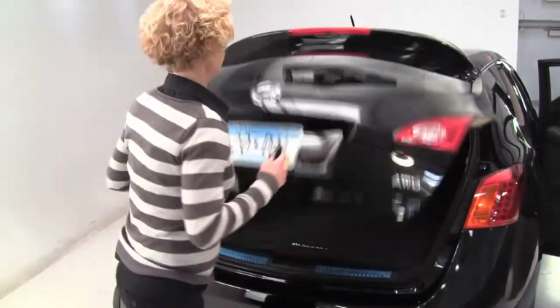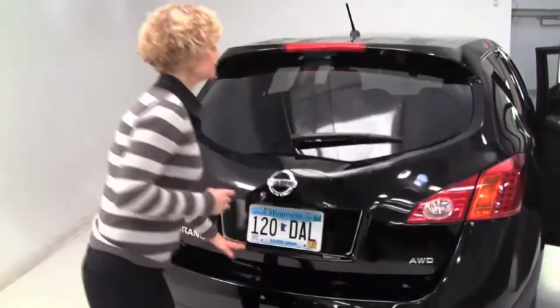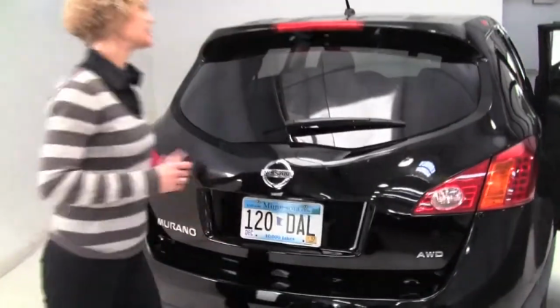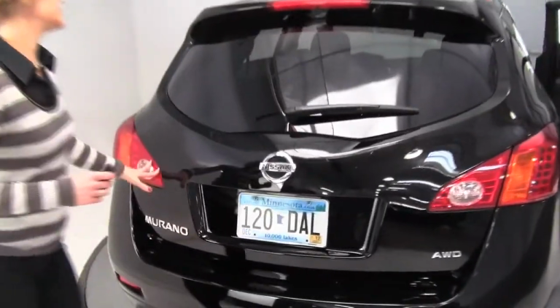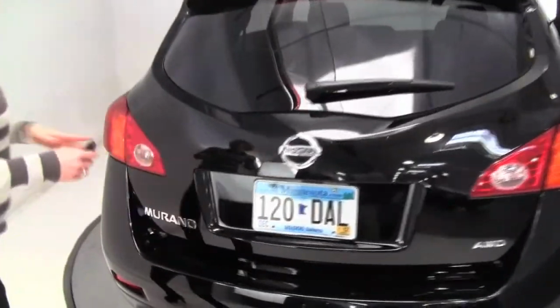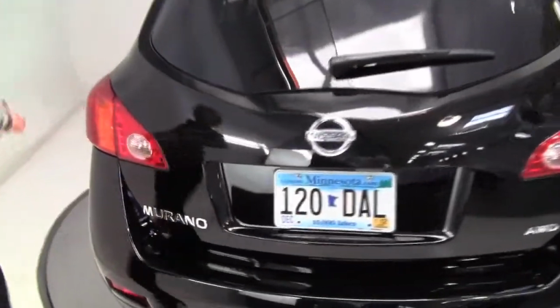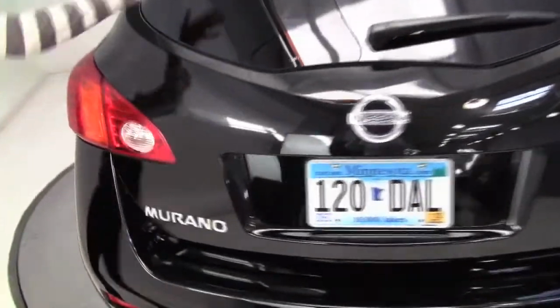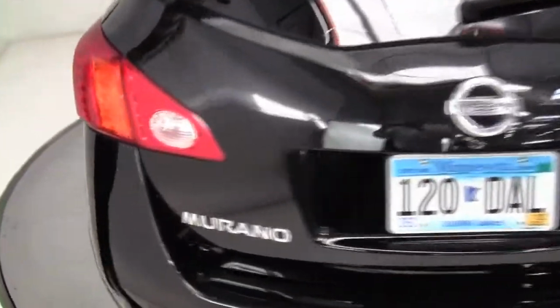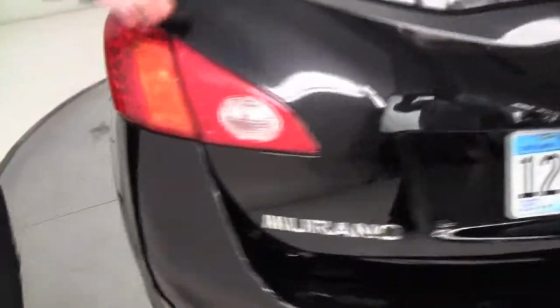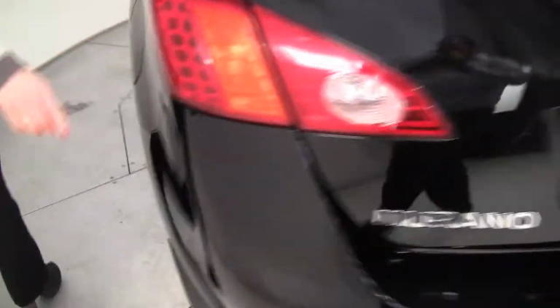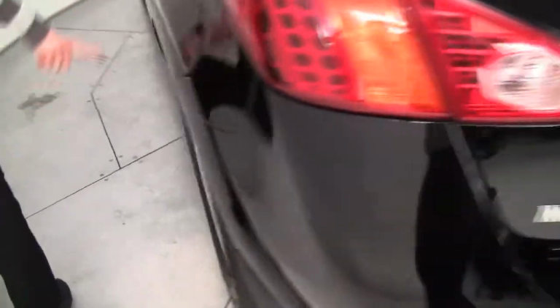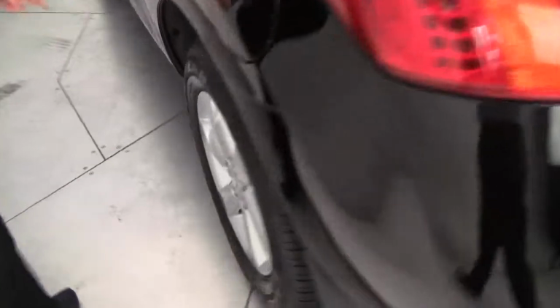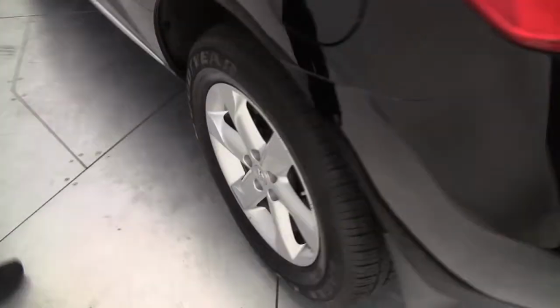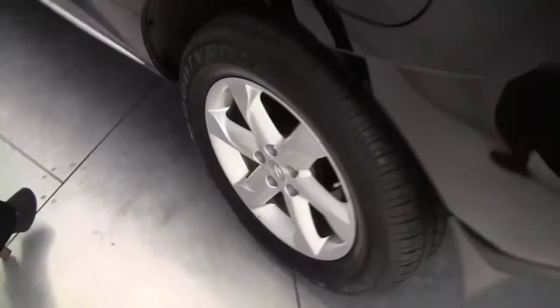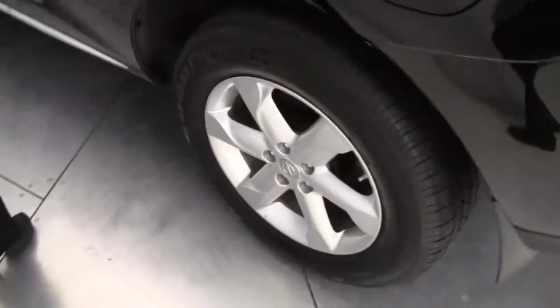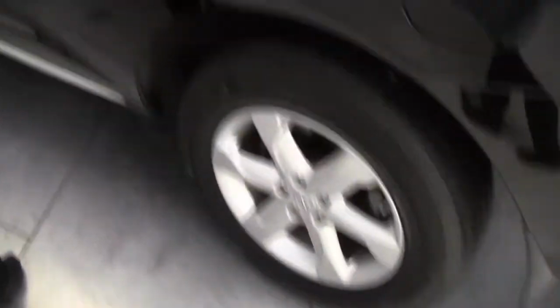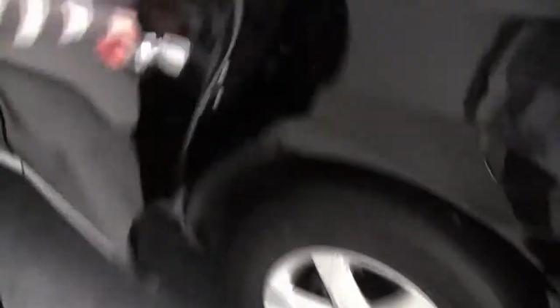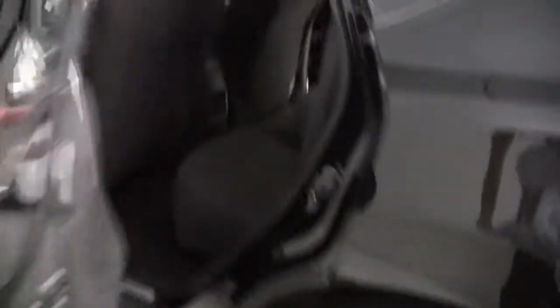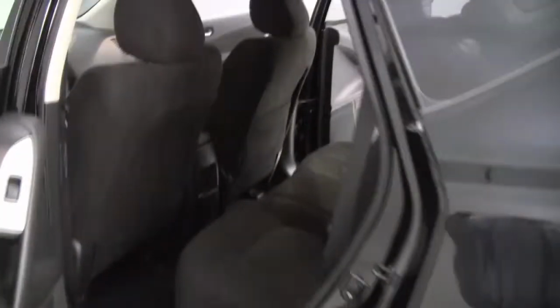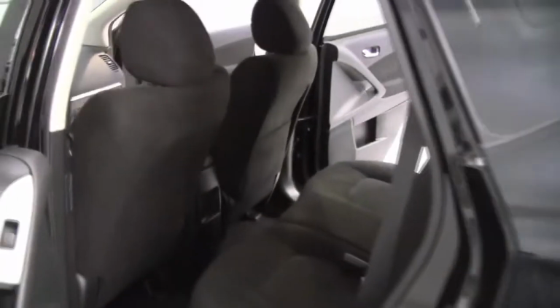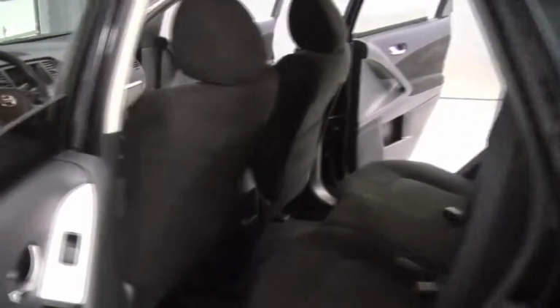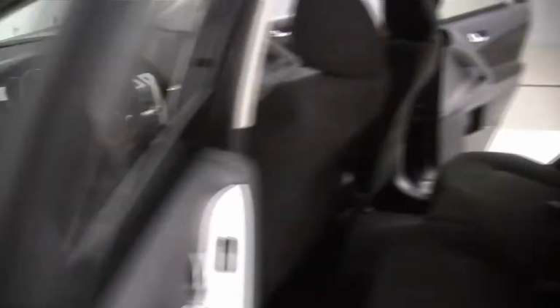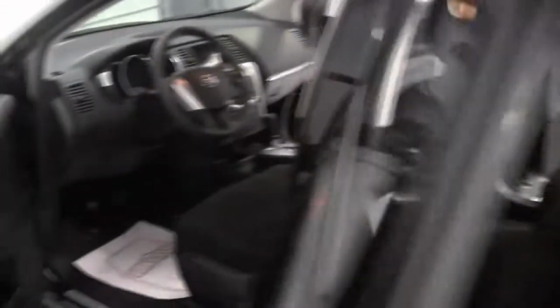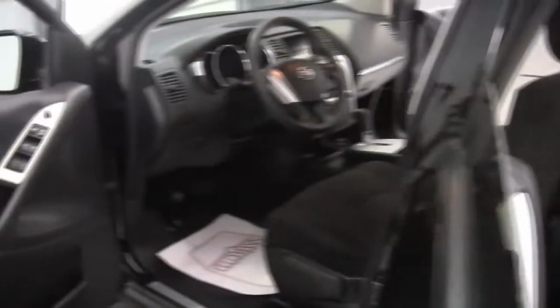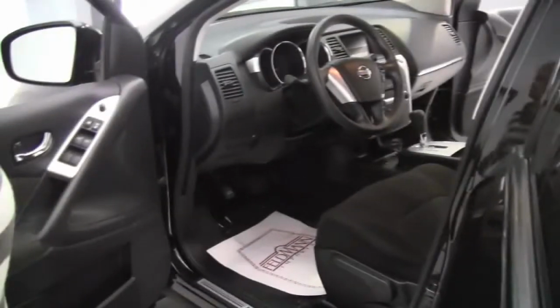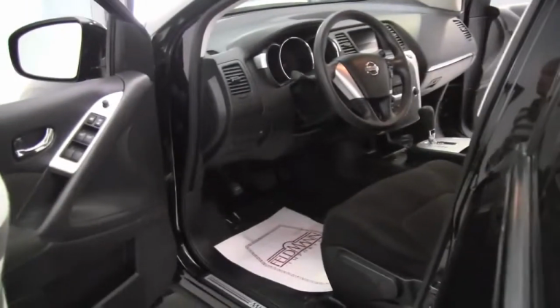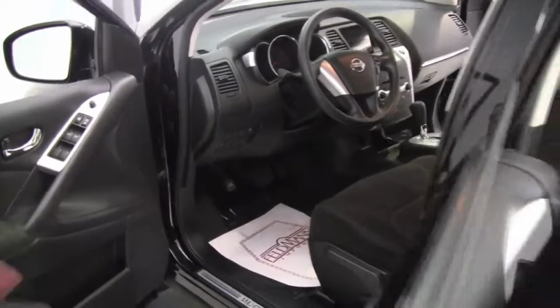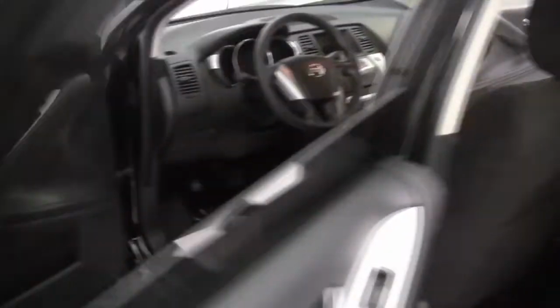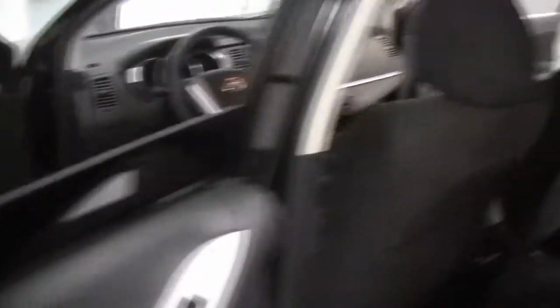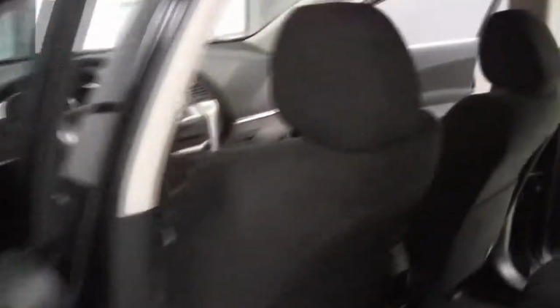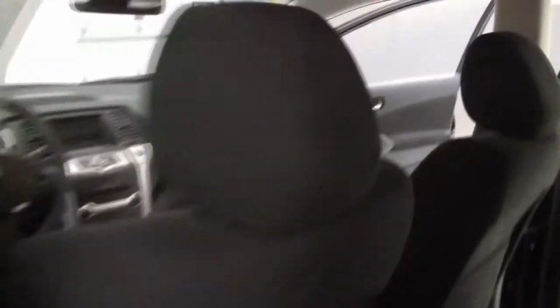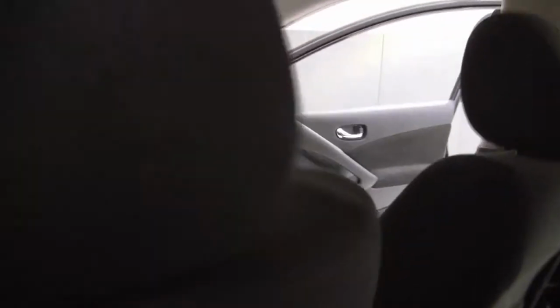Let's take a look at the tires as we come around. Privacy glass on the back, and the tires look good. No funky smells on the inside — smoke, pets, food, what have you.